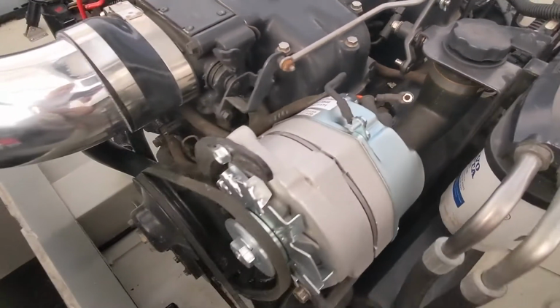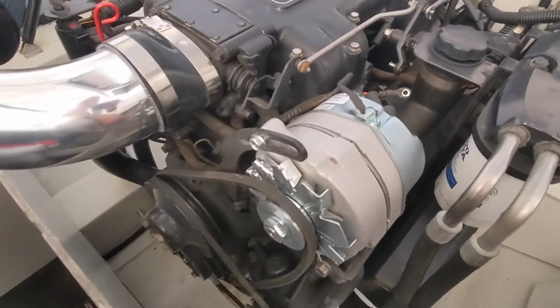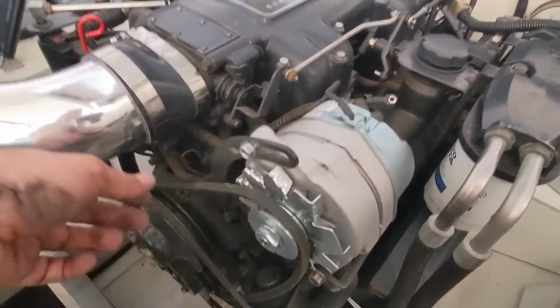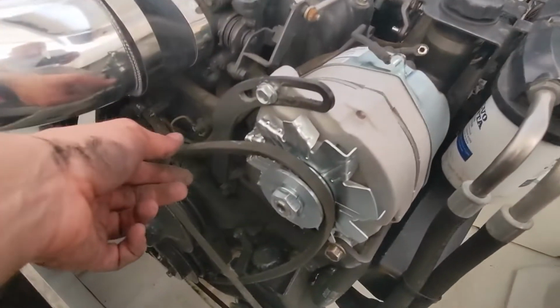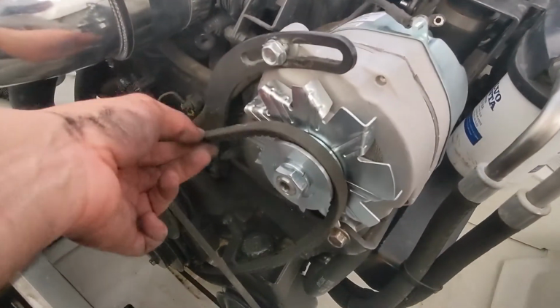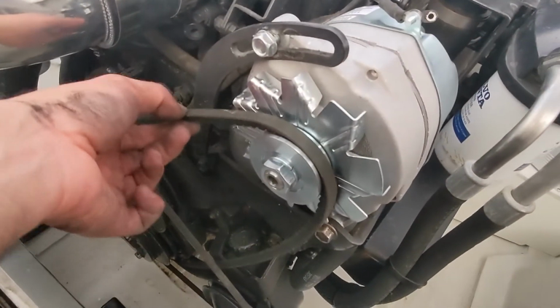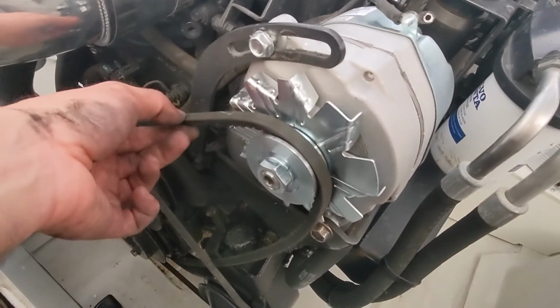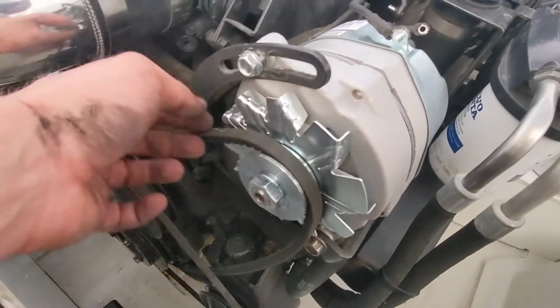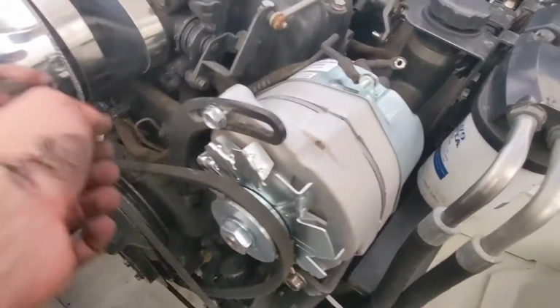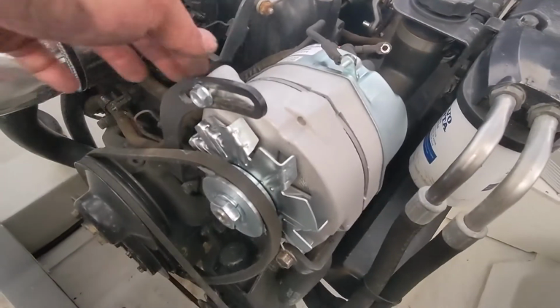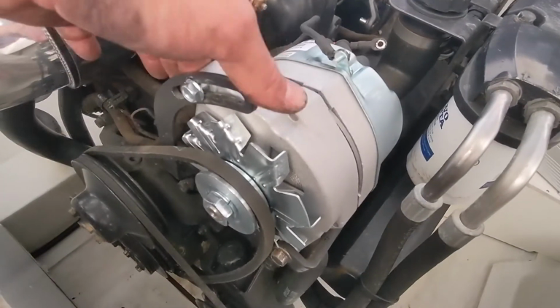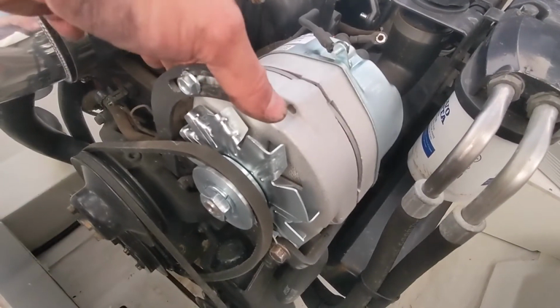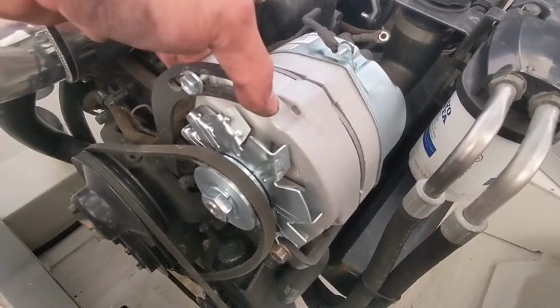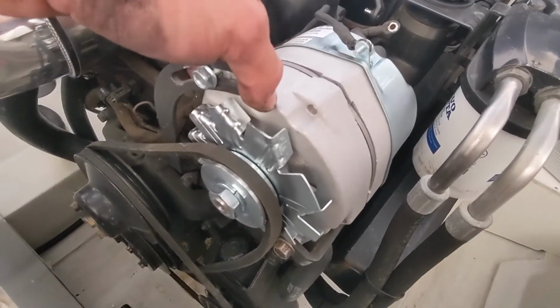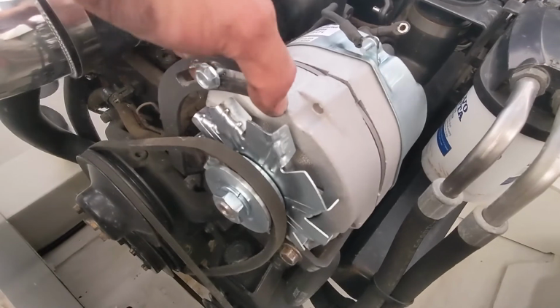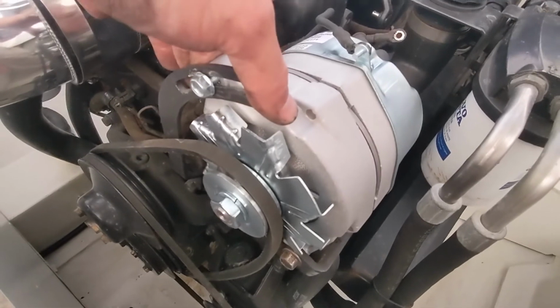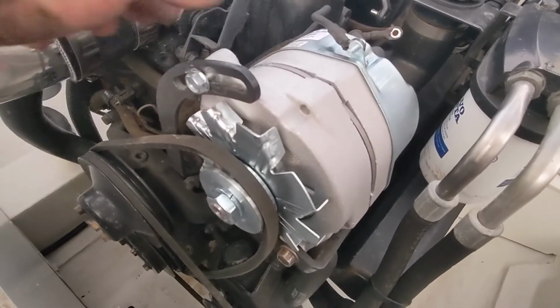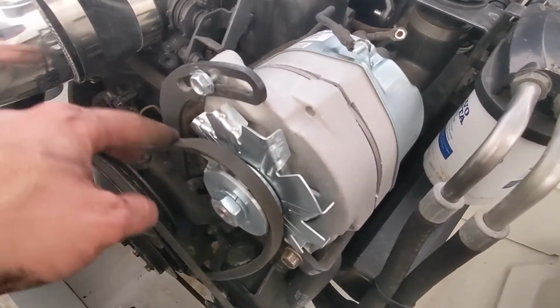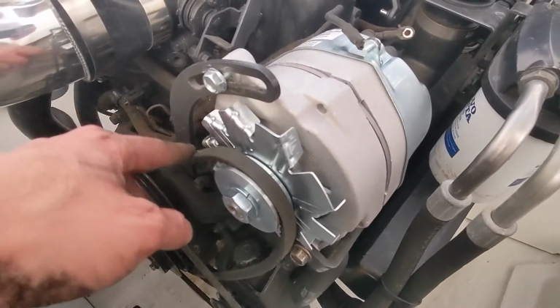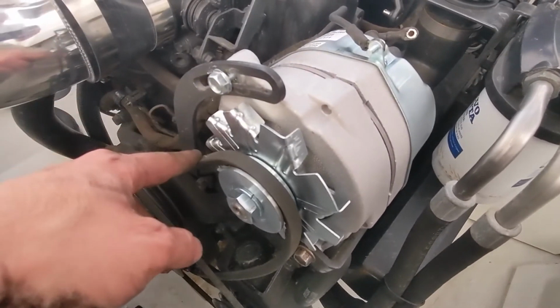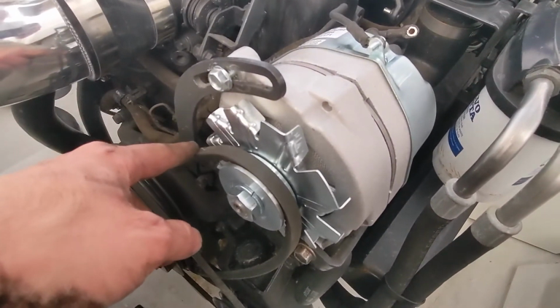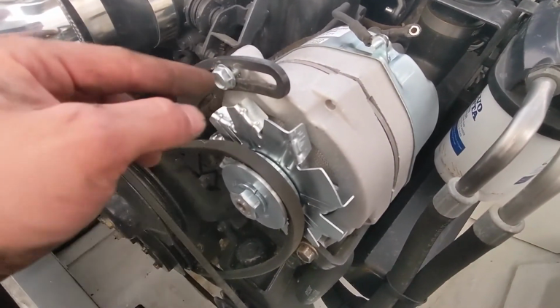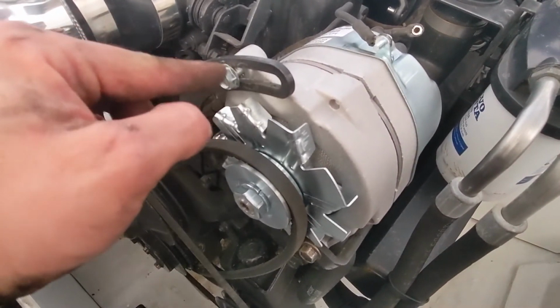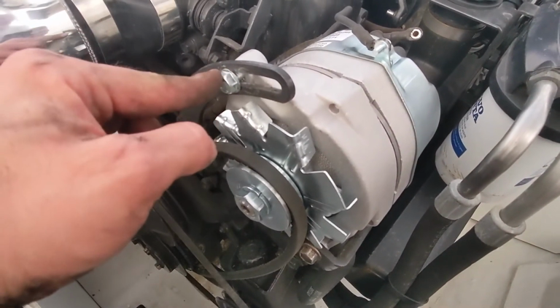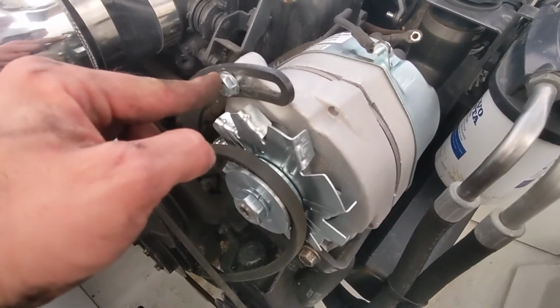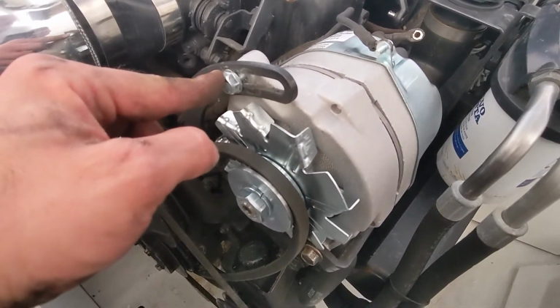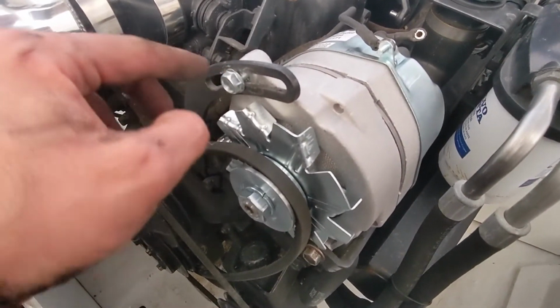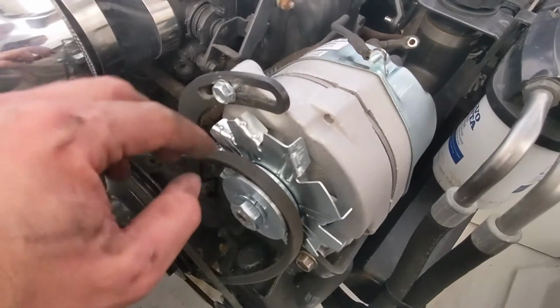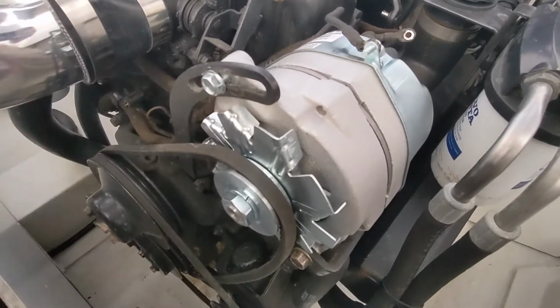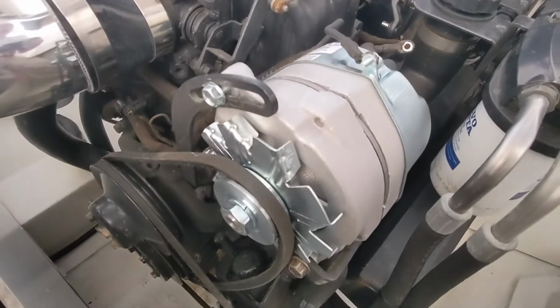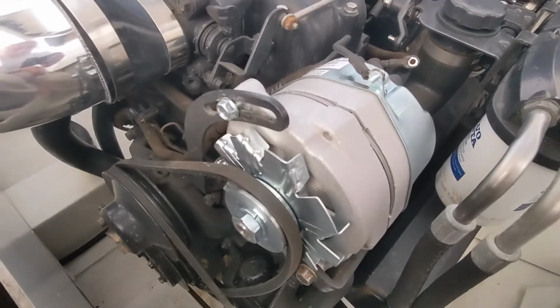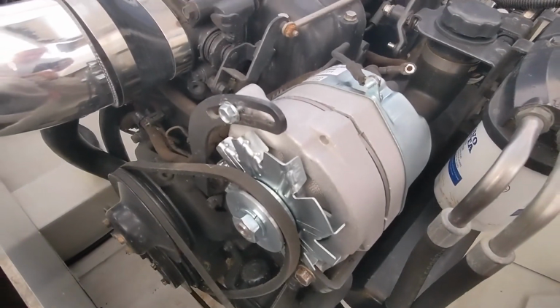The belt is still loose, so you'll want to pull back on the alternator to get enough tension on the belt, then tighten the top screw to set the tension, and you should be all set to fire things up.